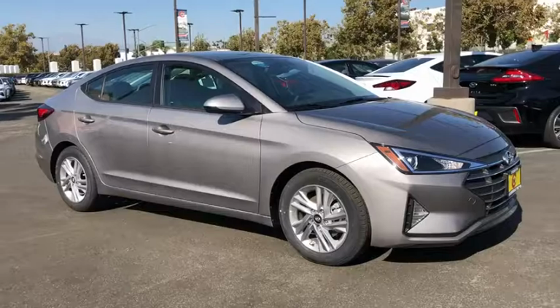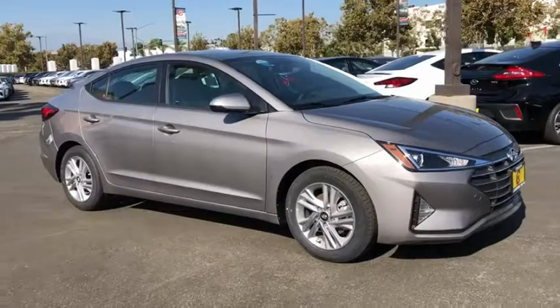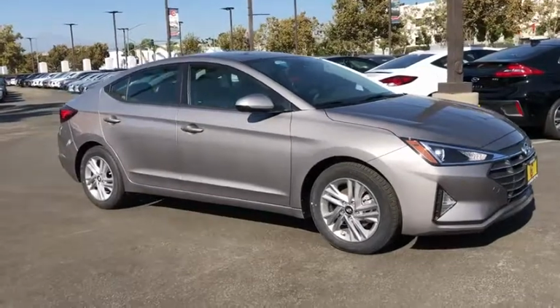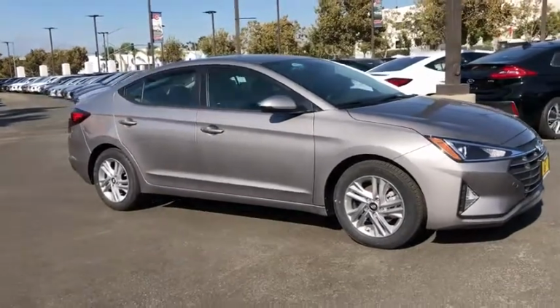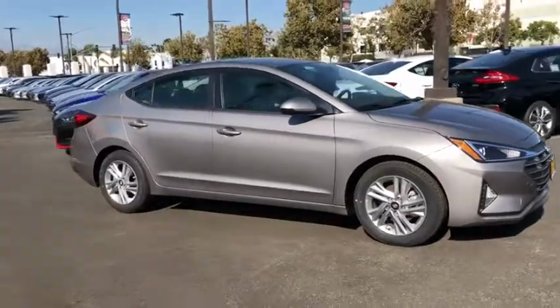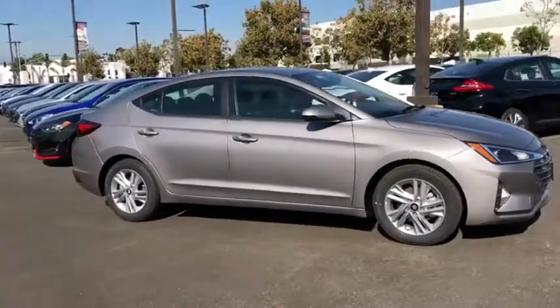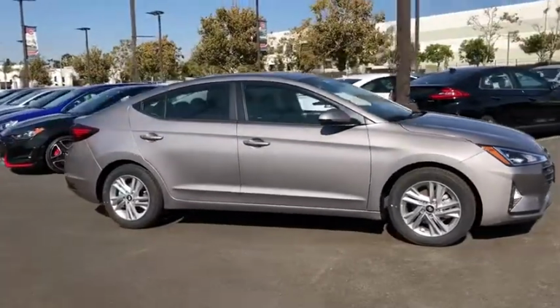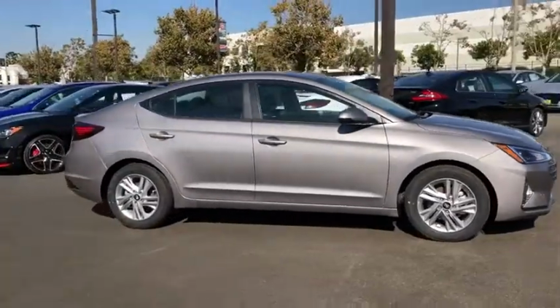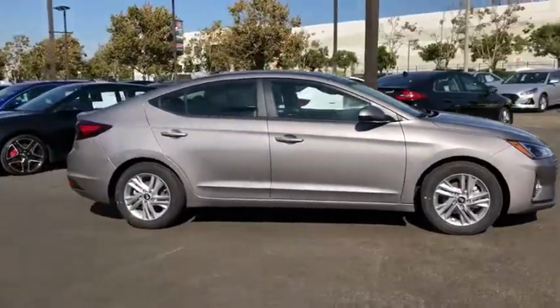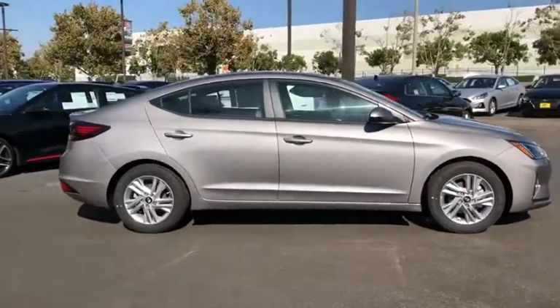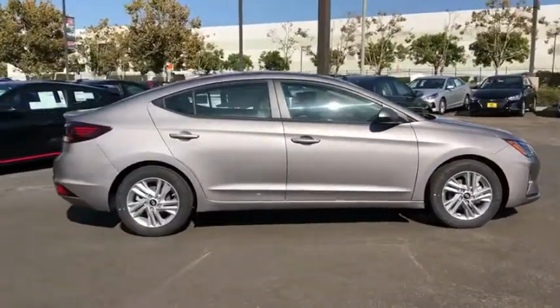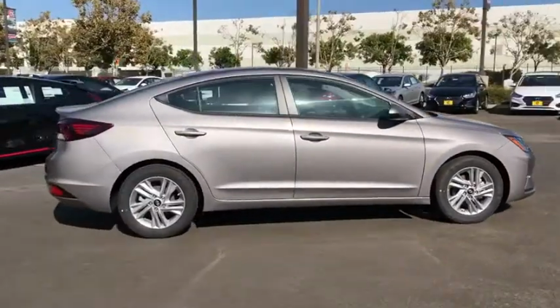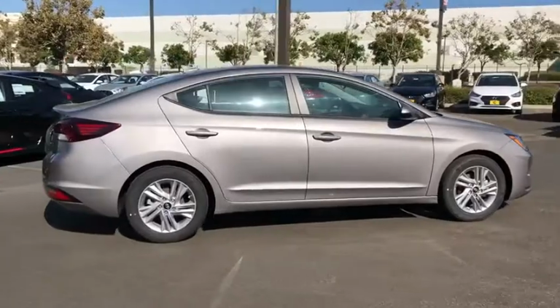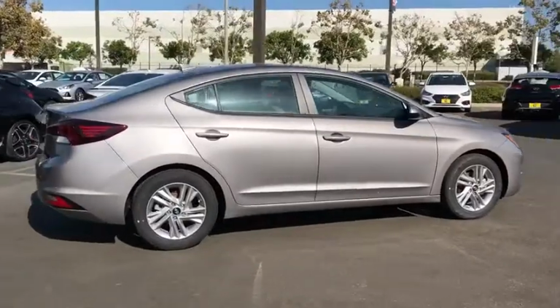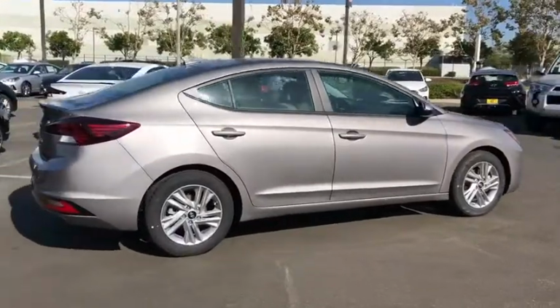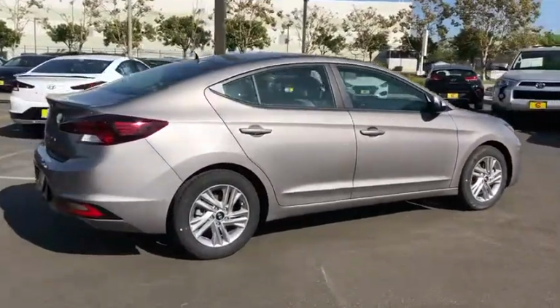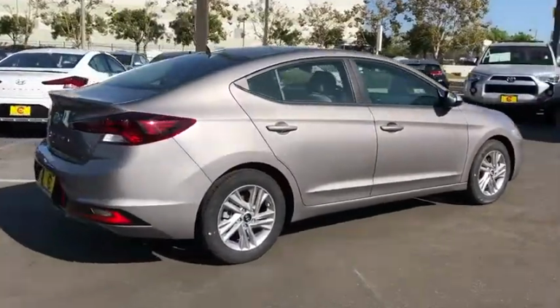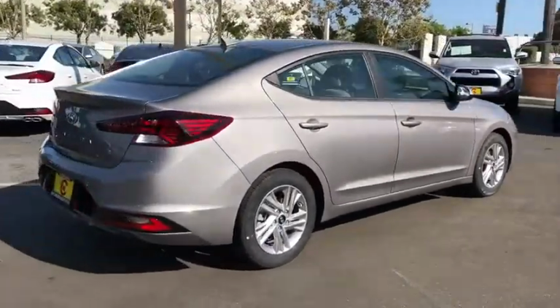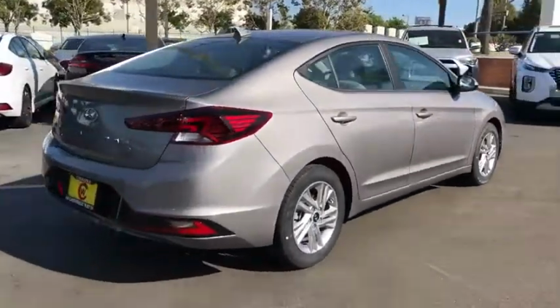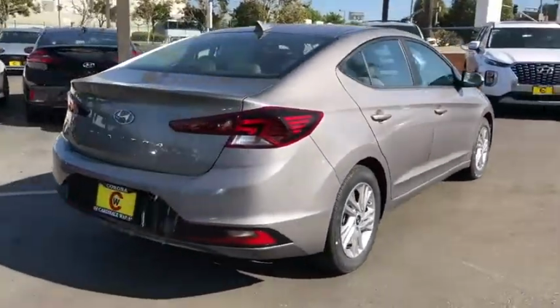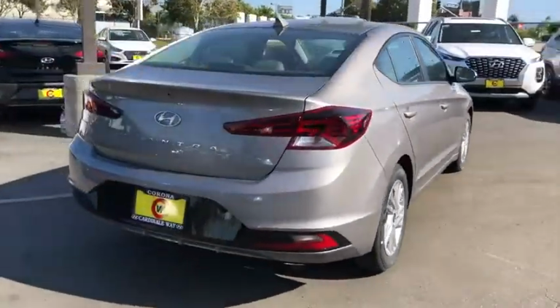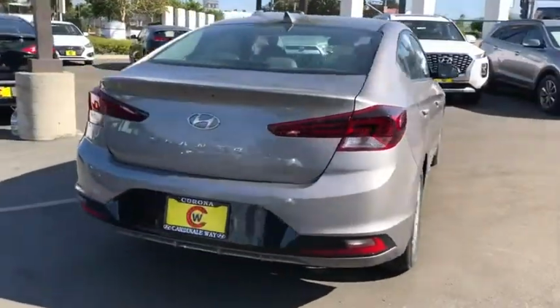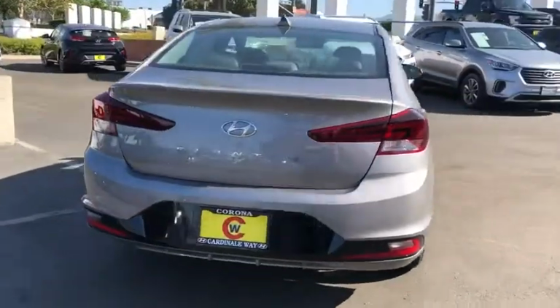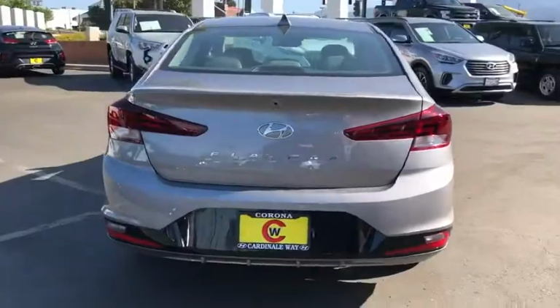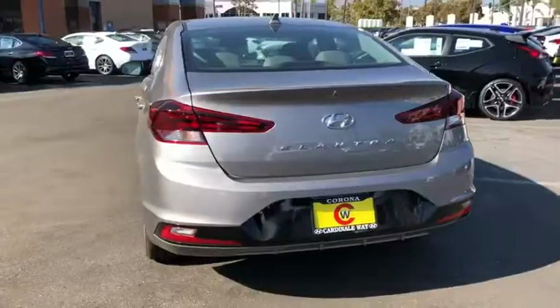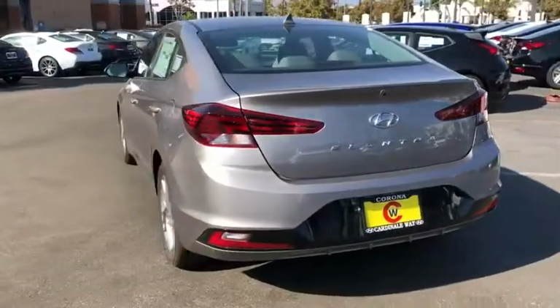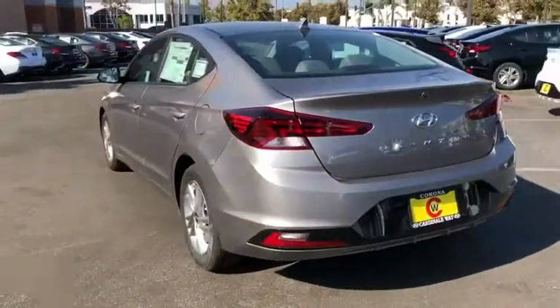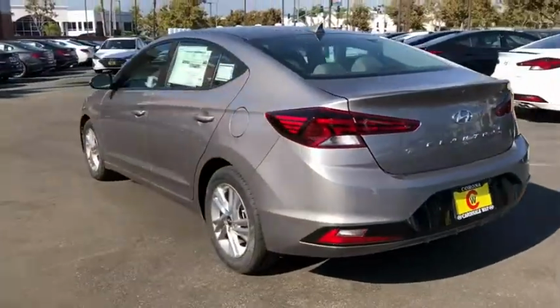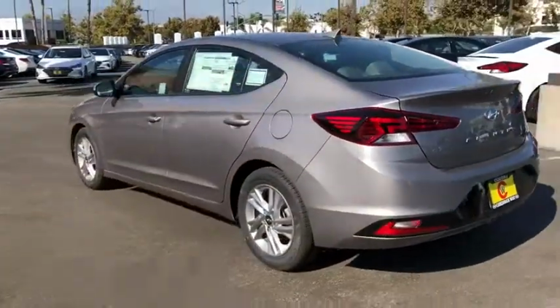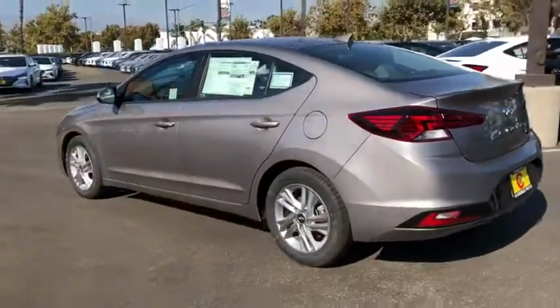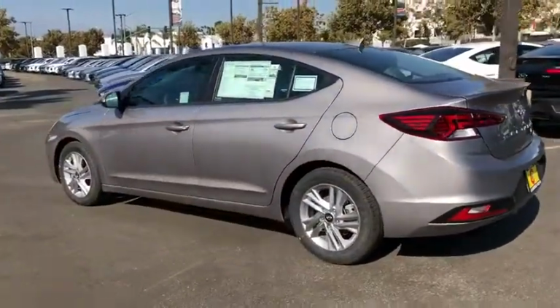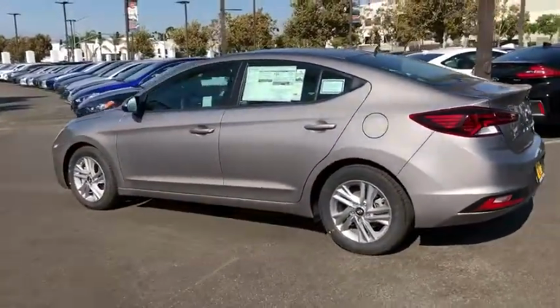Stop by and take a look at the 2020 Hyundai Elantra. The Elantra boasts the most interior room in its class and gets an exceptional 35 MPGs. With its luxurious standard features, the Elantra is an easy choice.